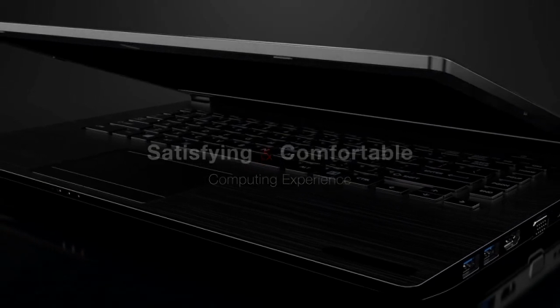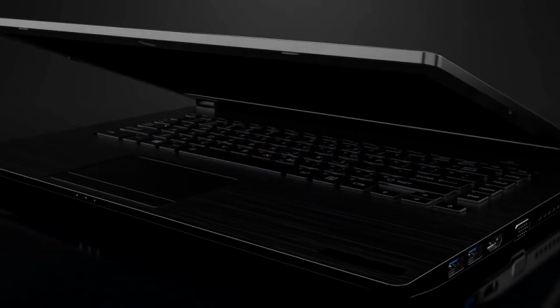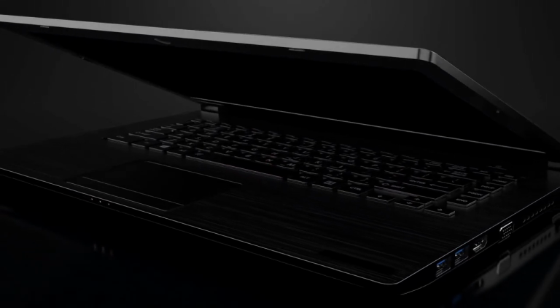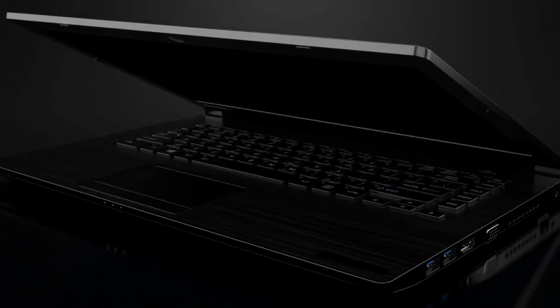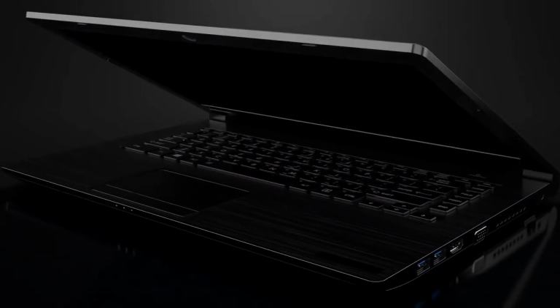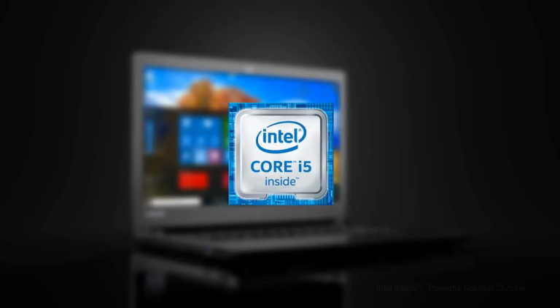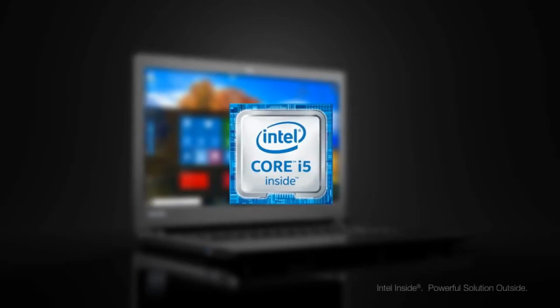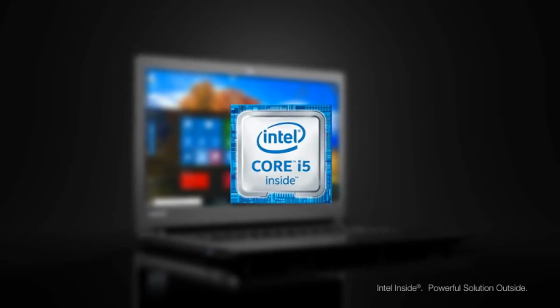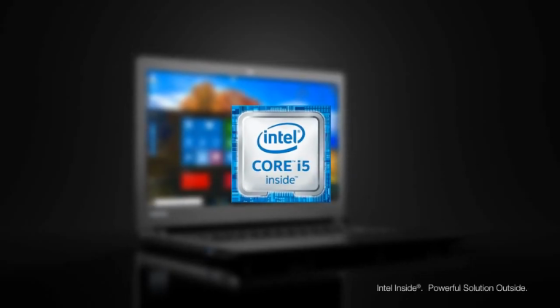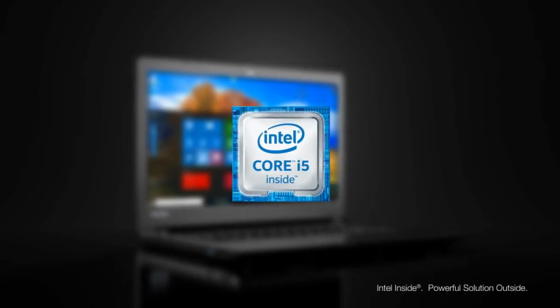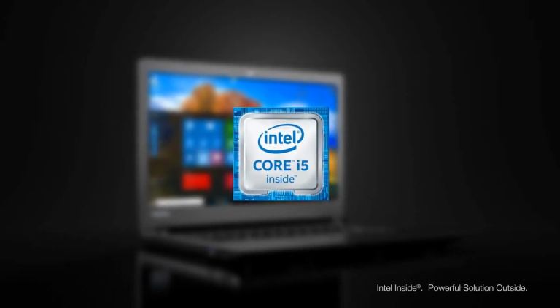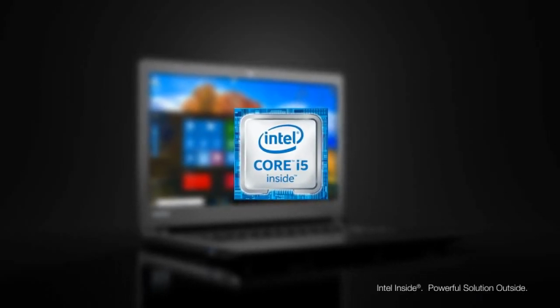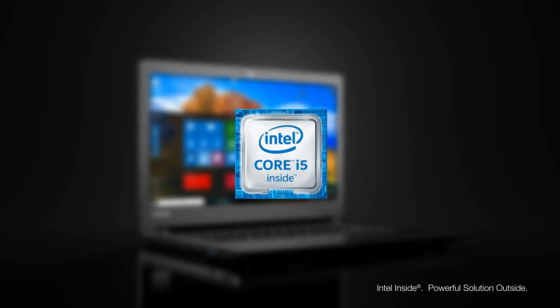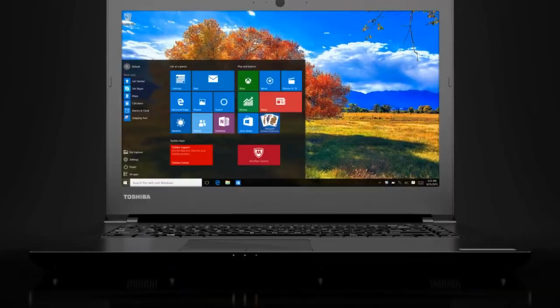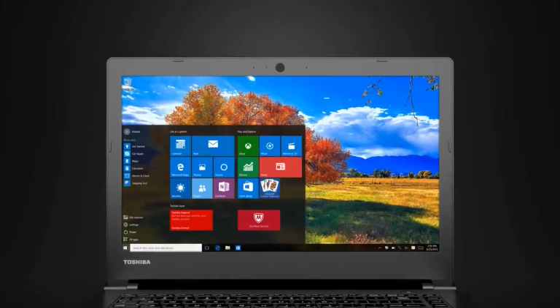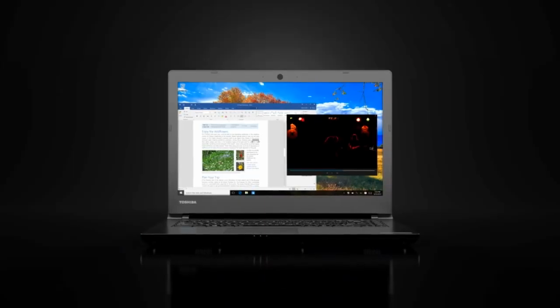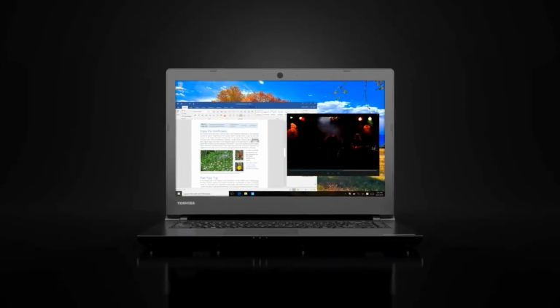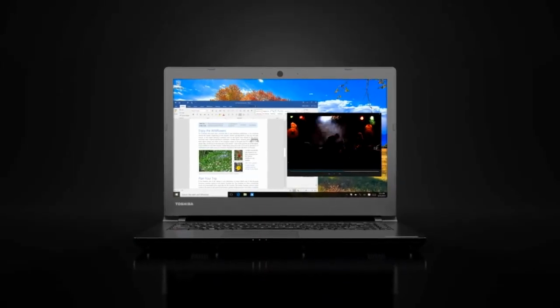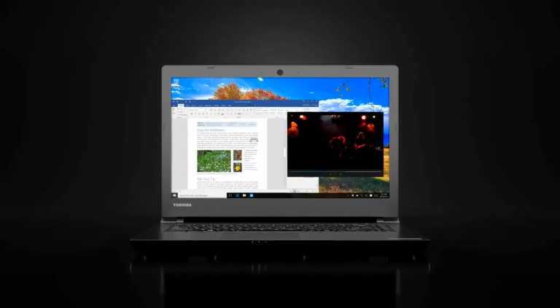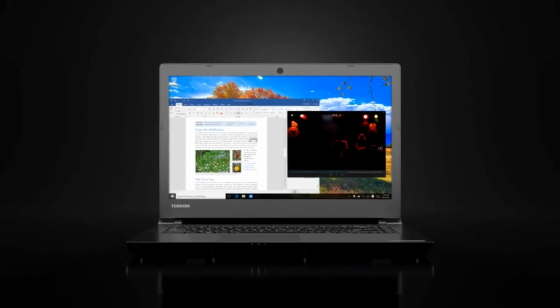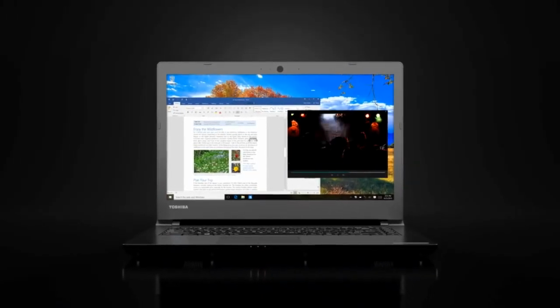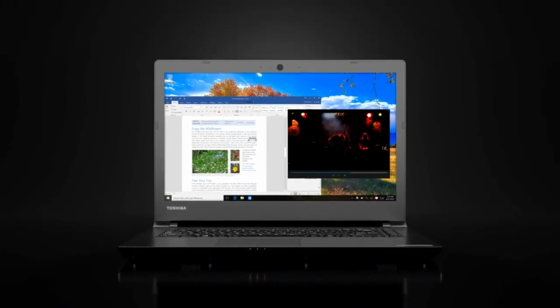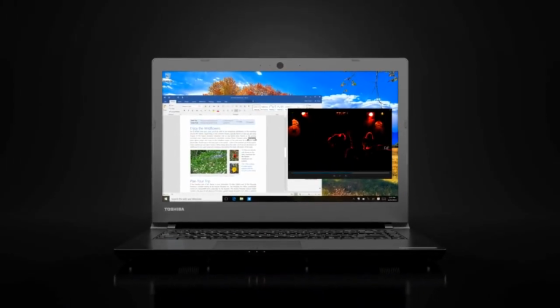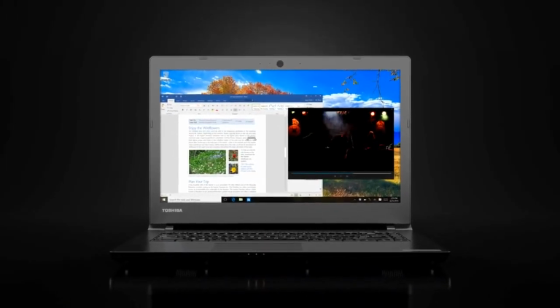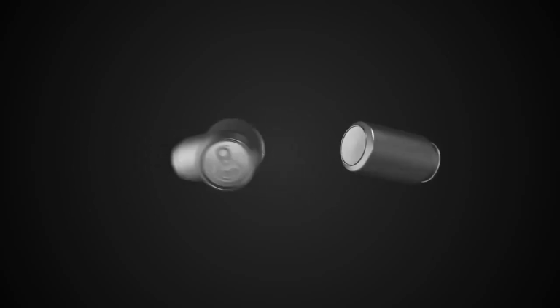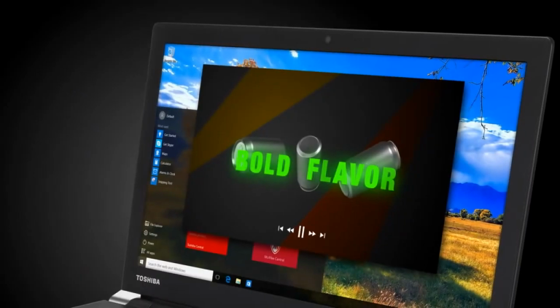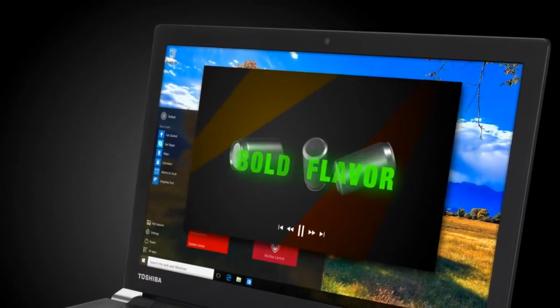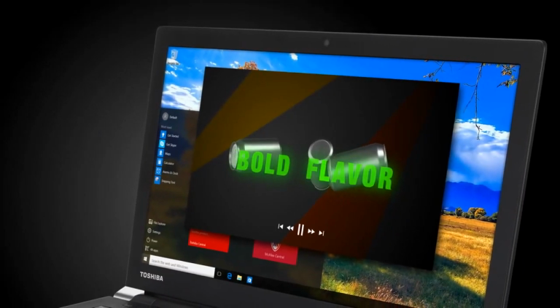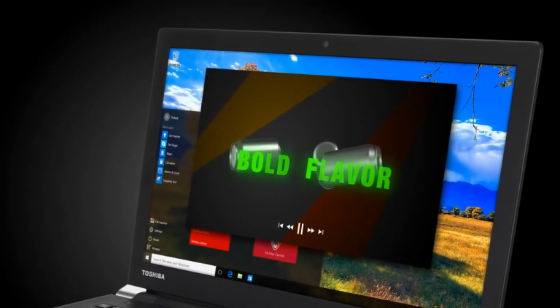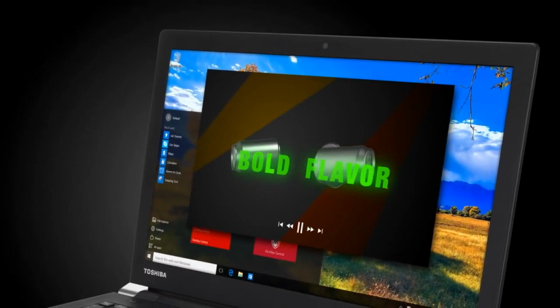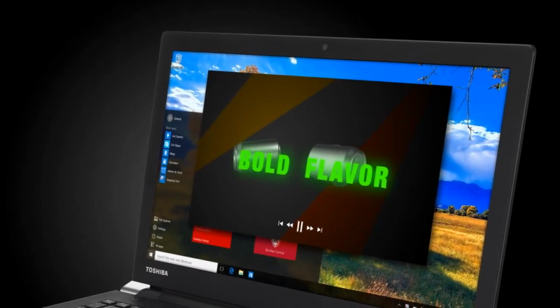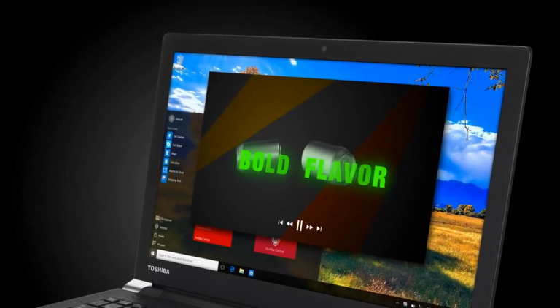Boasting a sixth-generation Intel Core i5 processor to achieve responsive performance even when multitasking, users can rely on the Tecra C40 to handle intensive tasks with speed and energy efficiency.